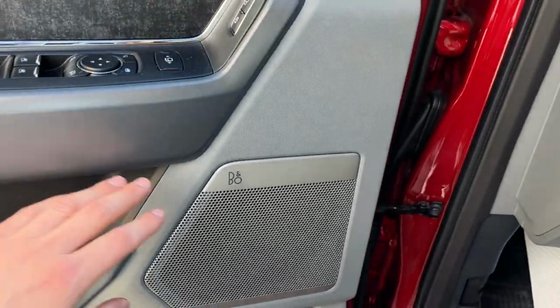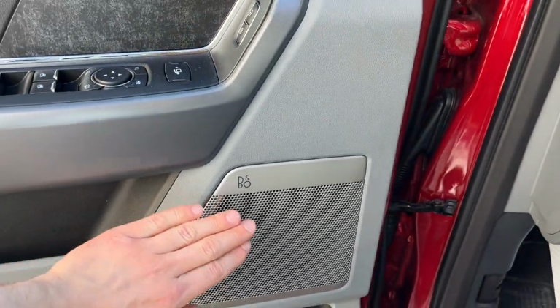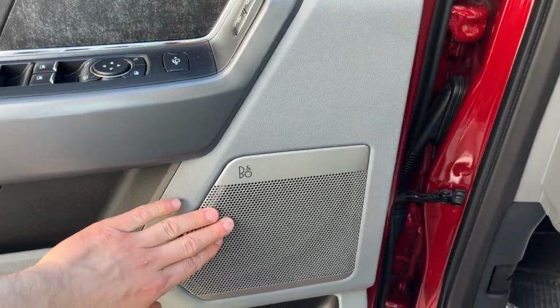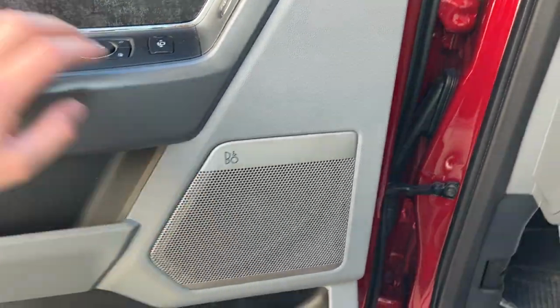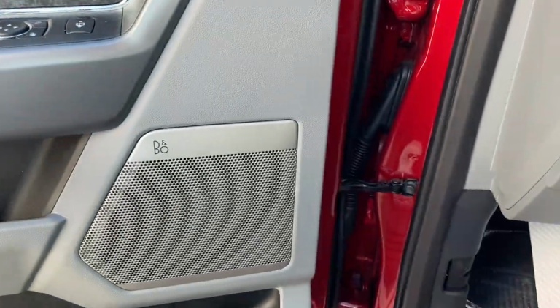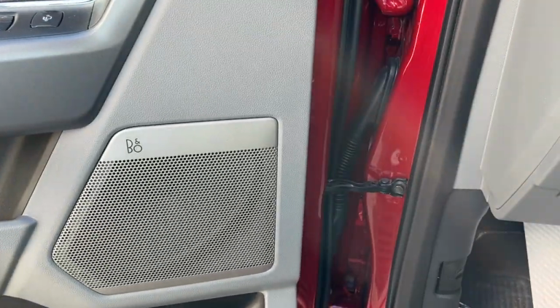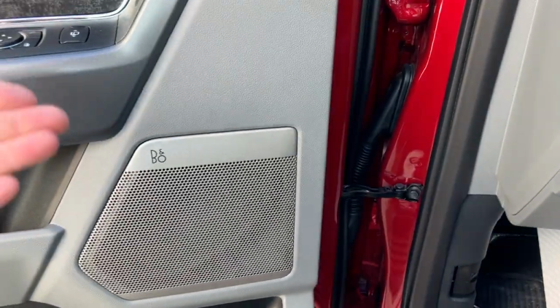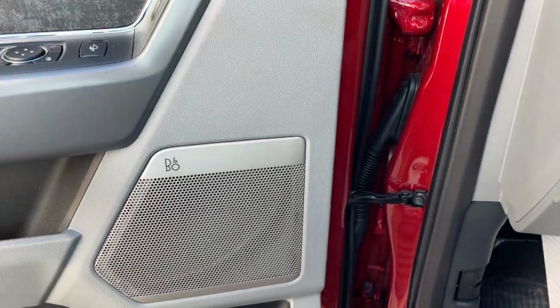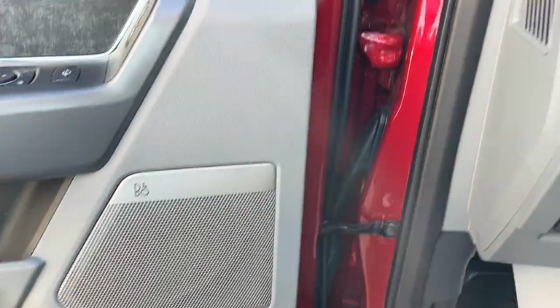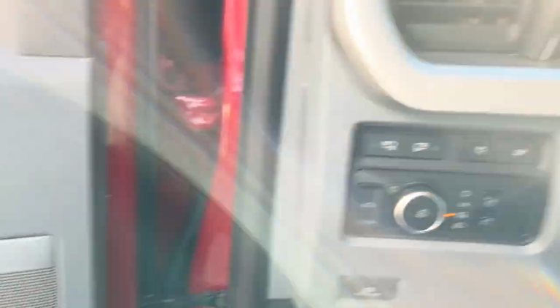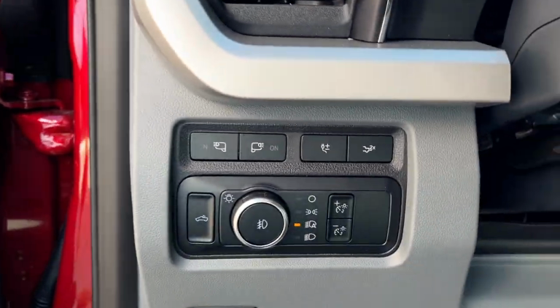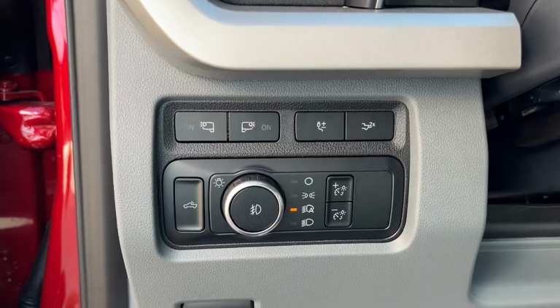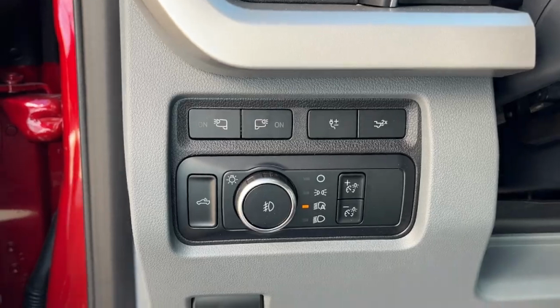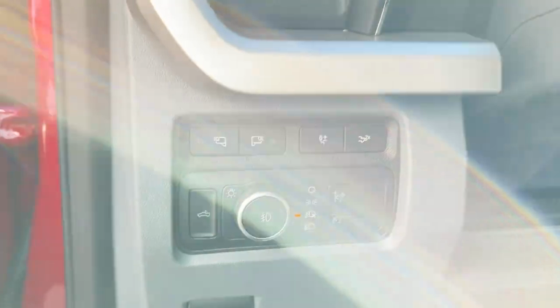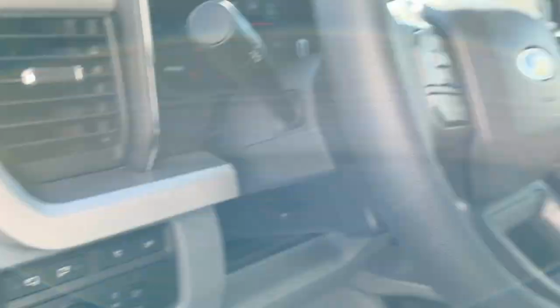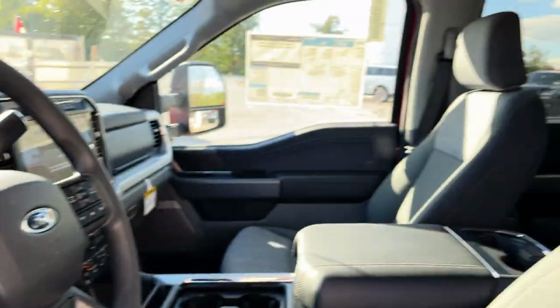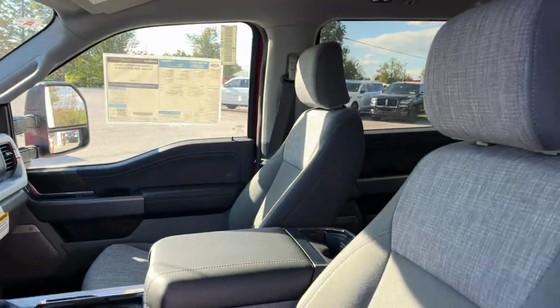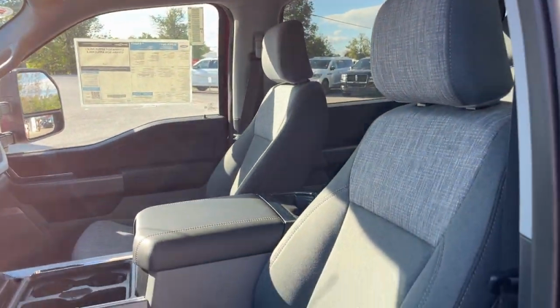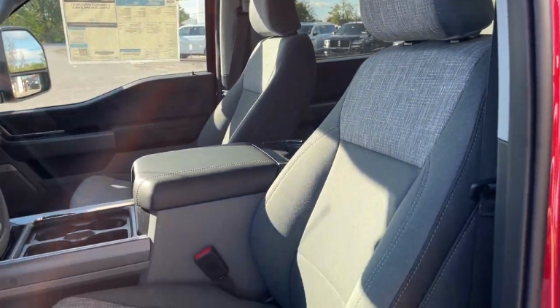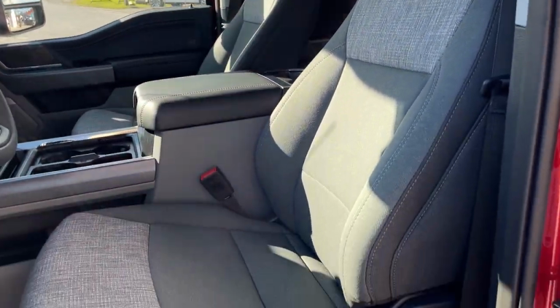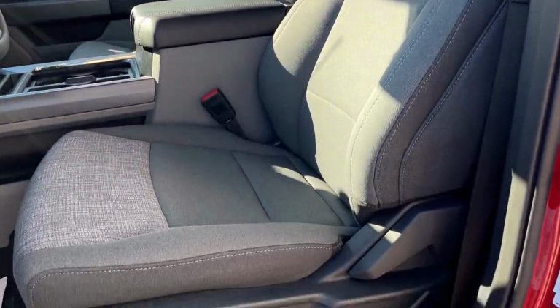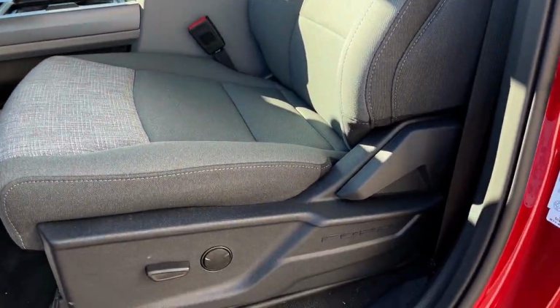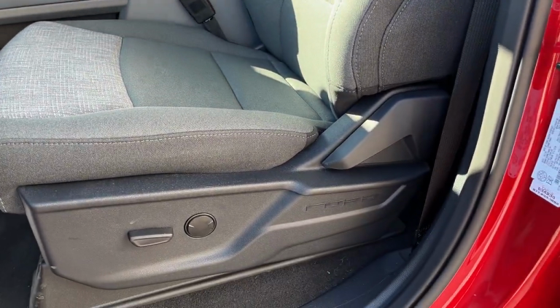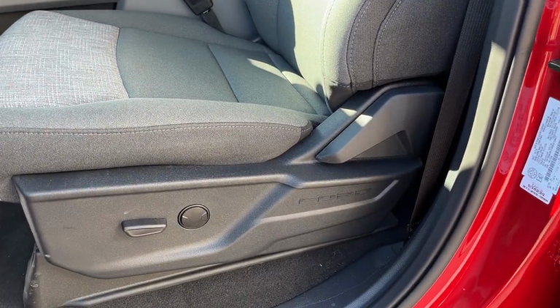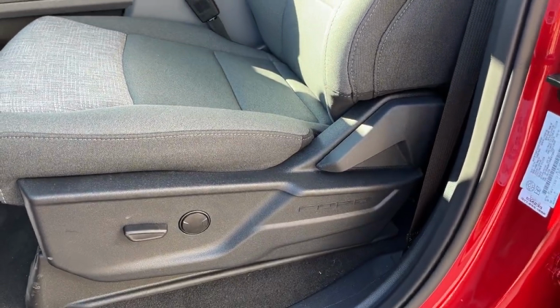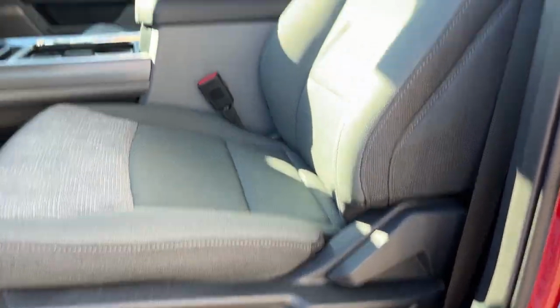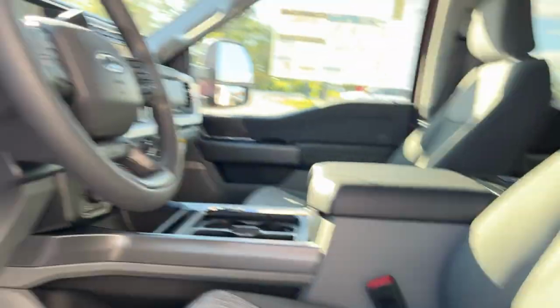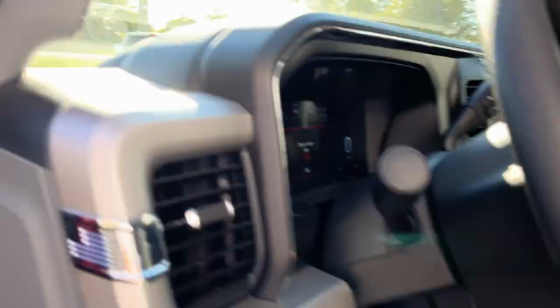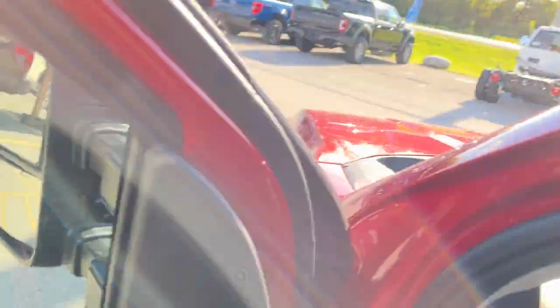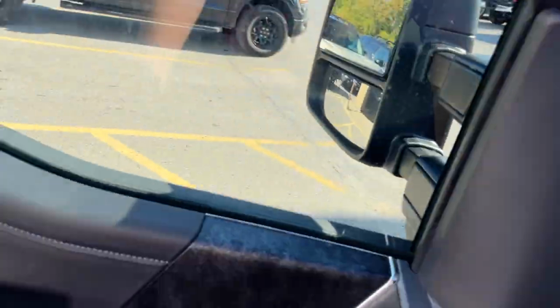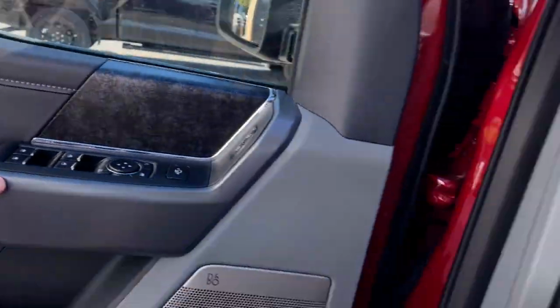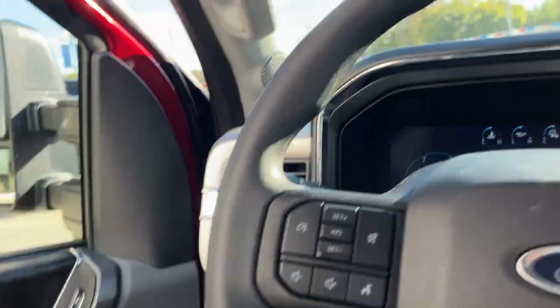This one does have the B&O audio system and the XLT premium package. Automatic headlights here and really comfortable front bucket seats up front. You do have an 8-way power driver's seat with lumbar. Stepping into the vehicle.